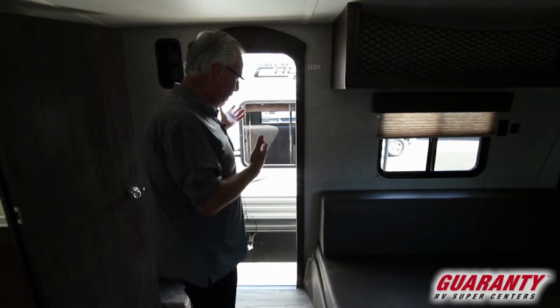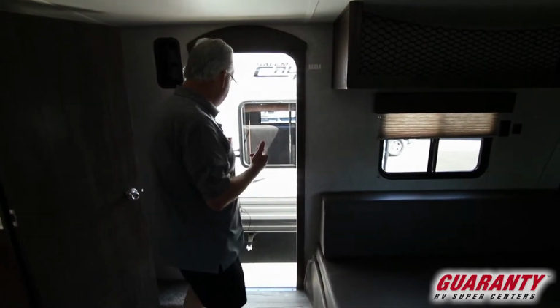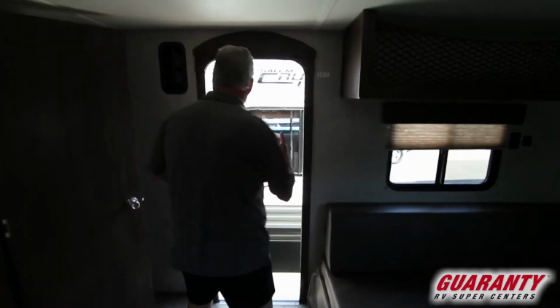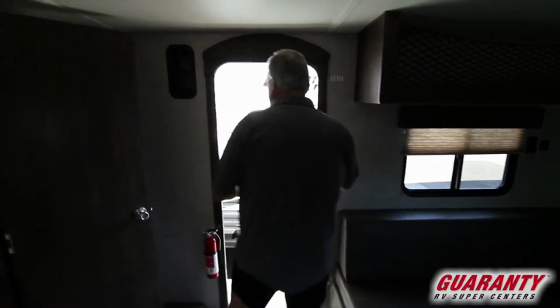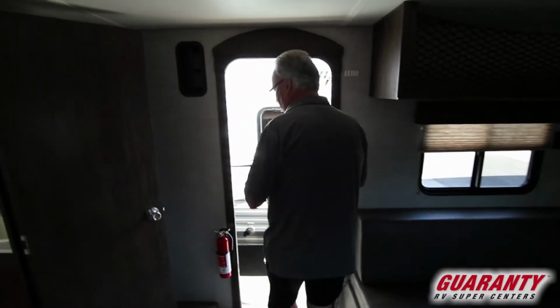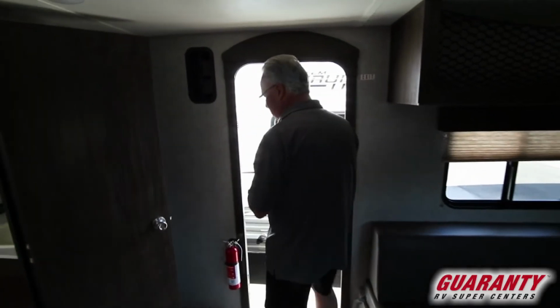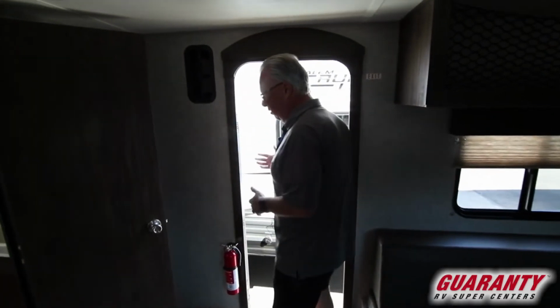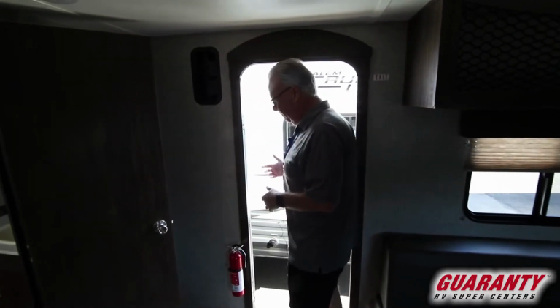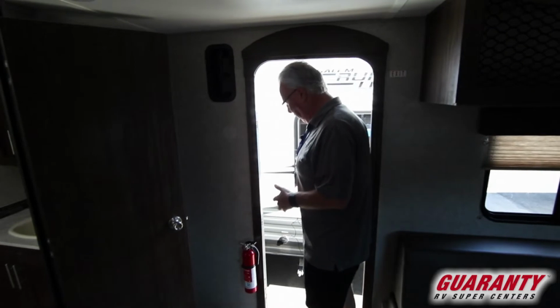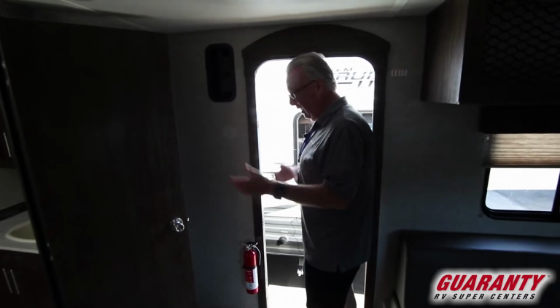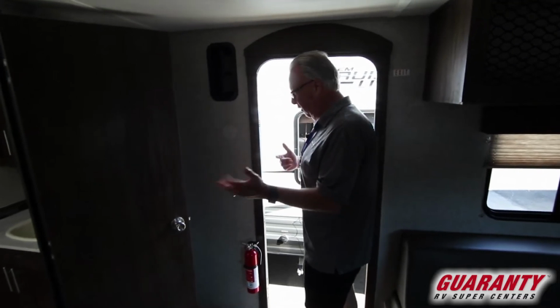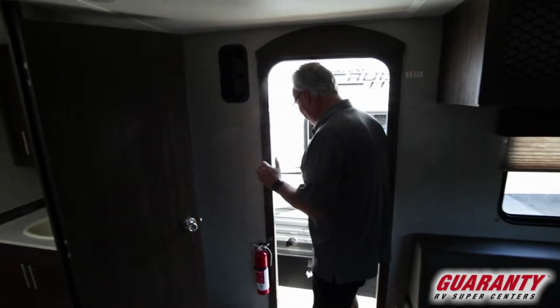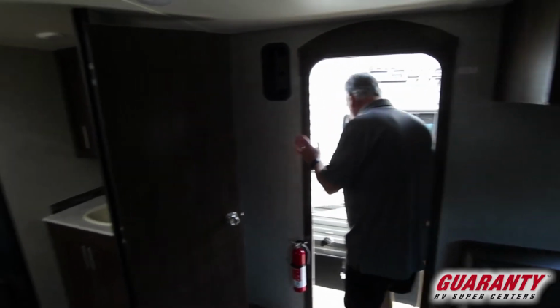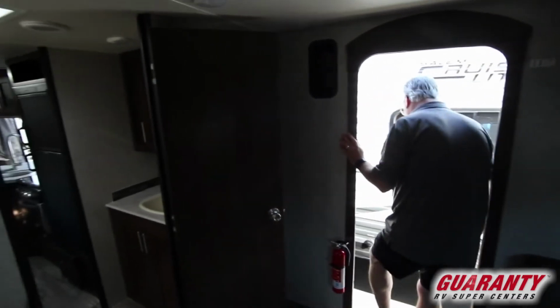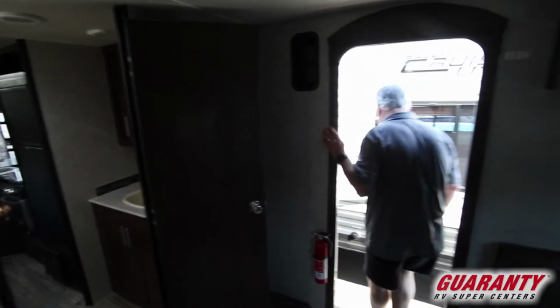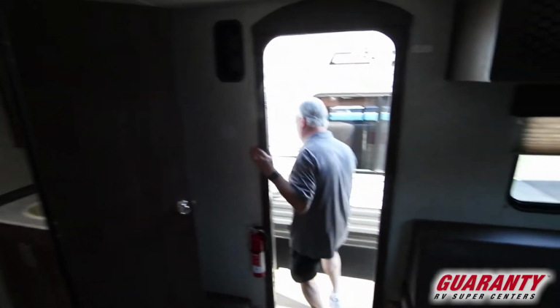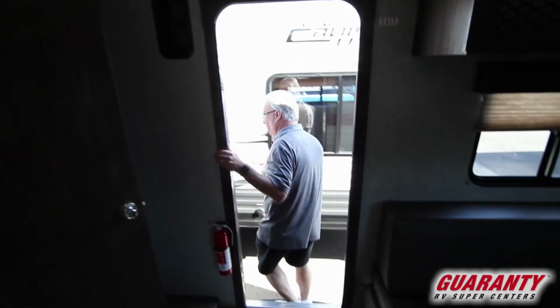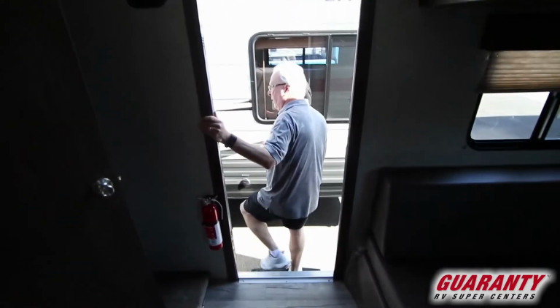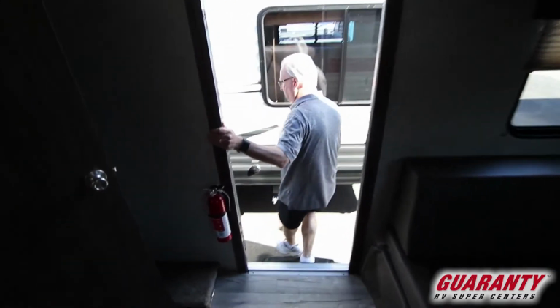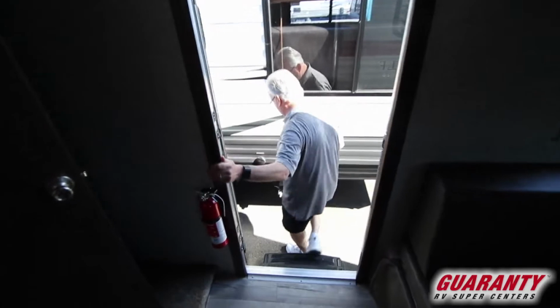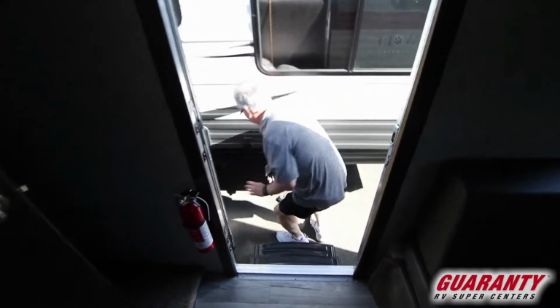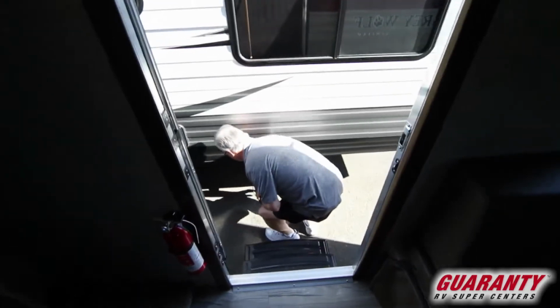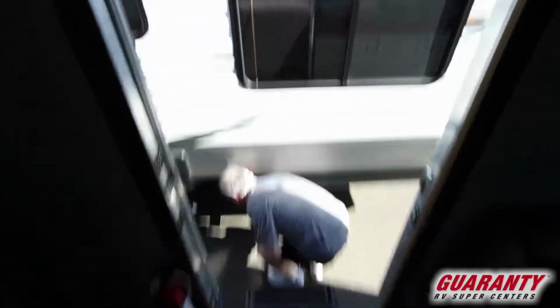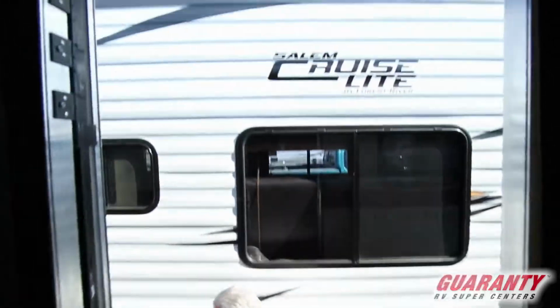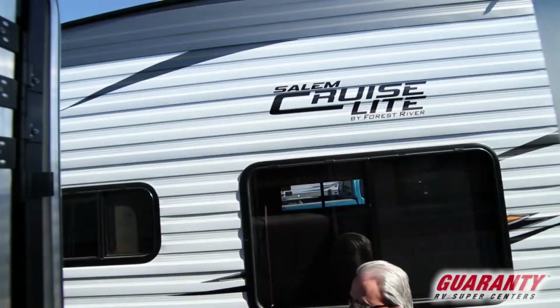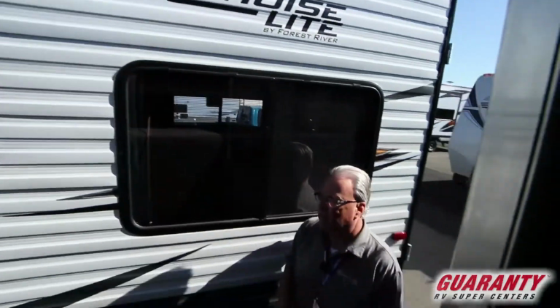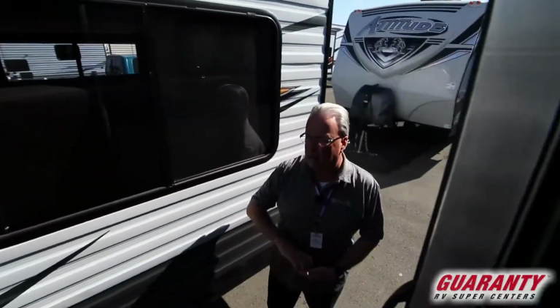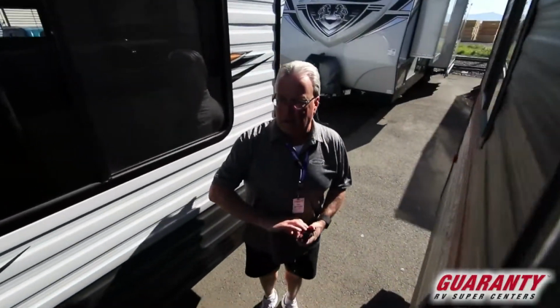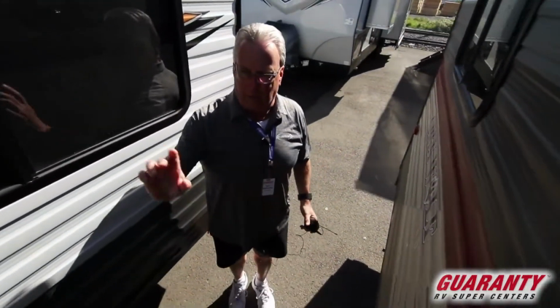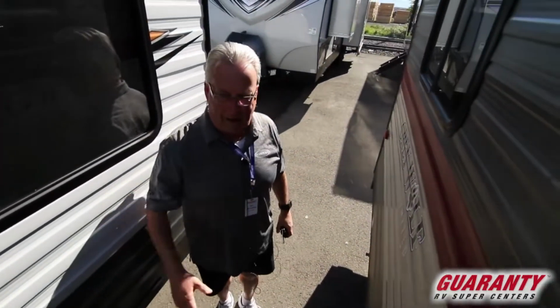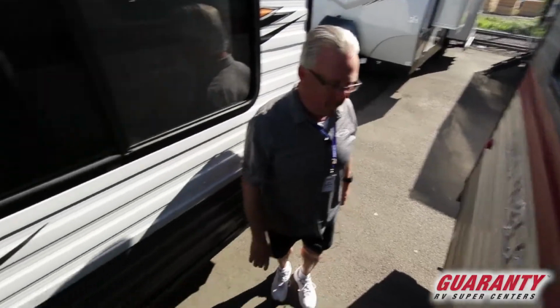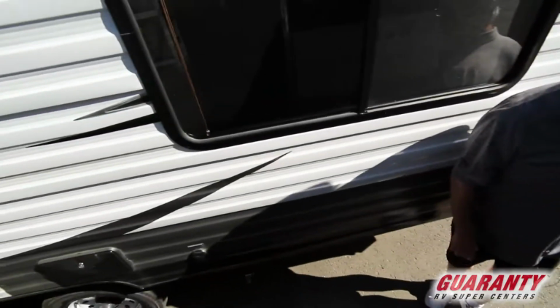You can also use the table outside under the awning. There's a back entrance door — very convenient for easy access to the bathroom — outdoor speakers, an outdoor shower, and a spot to mount a TV in the back.